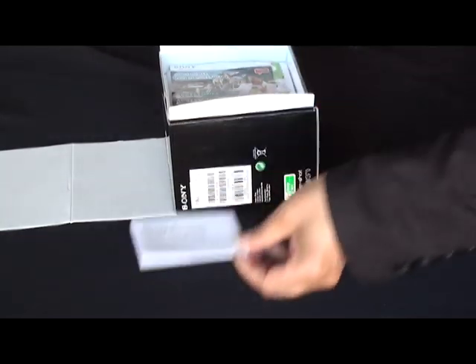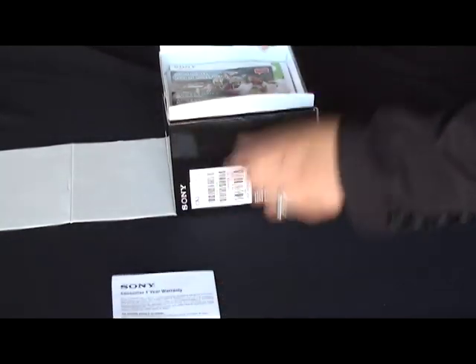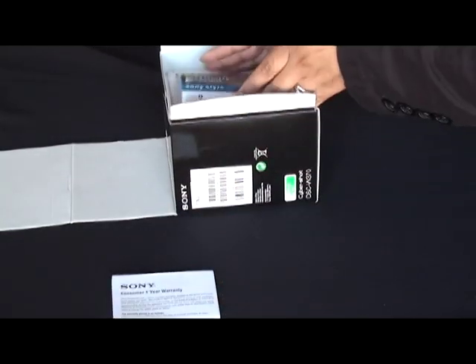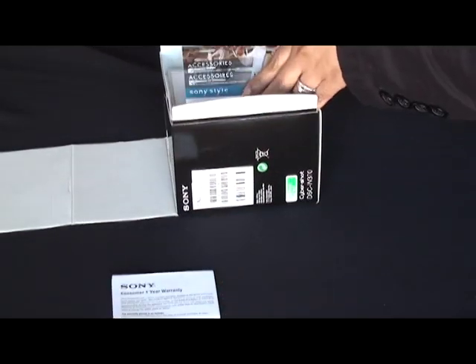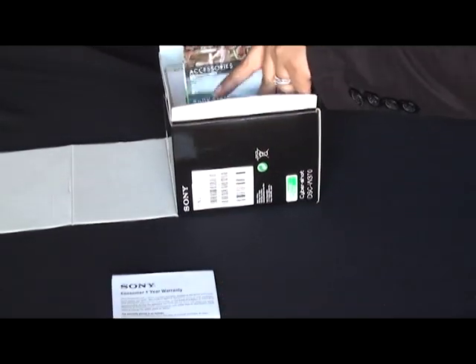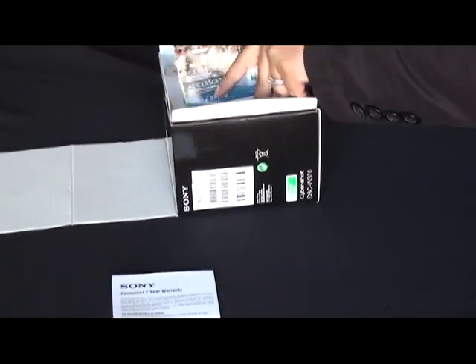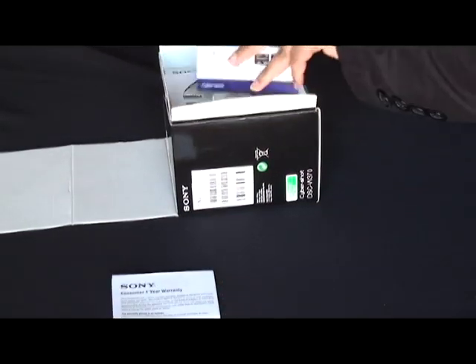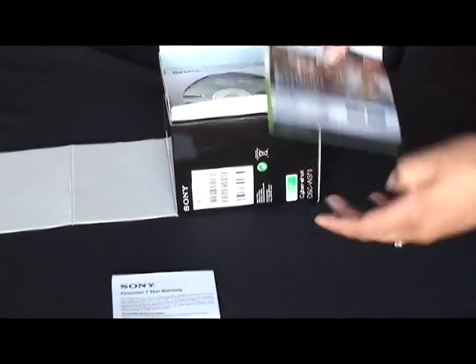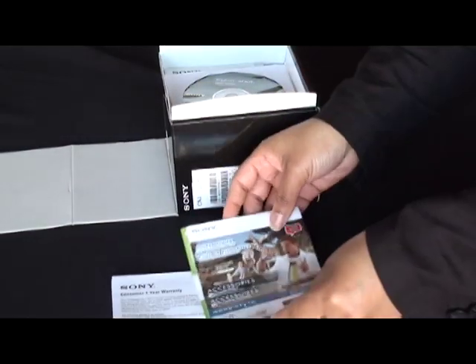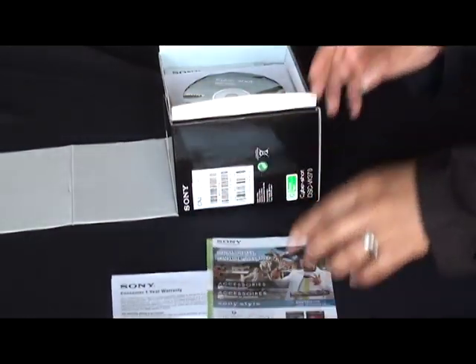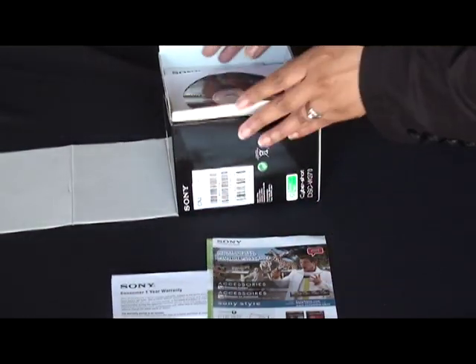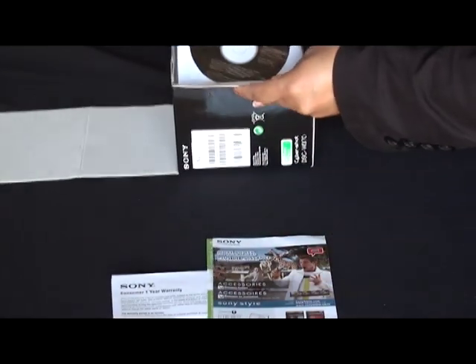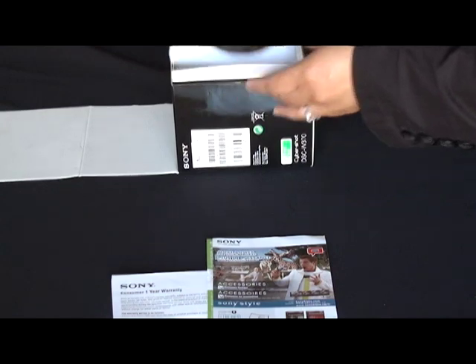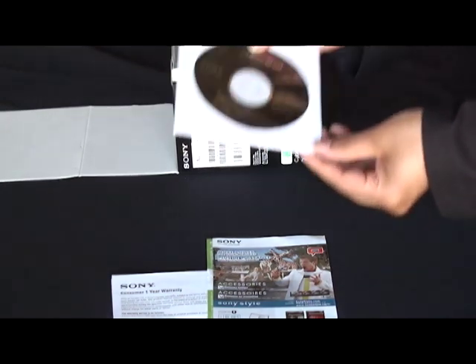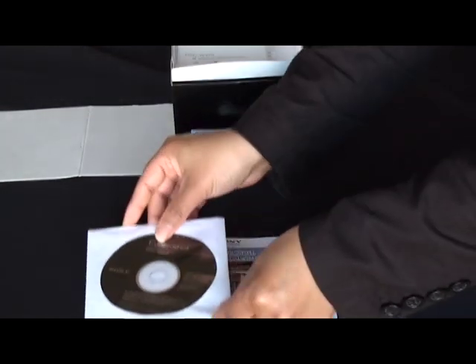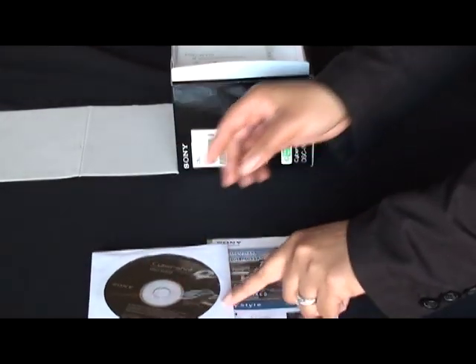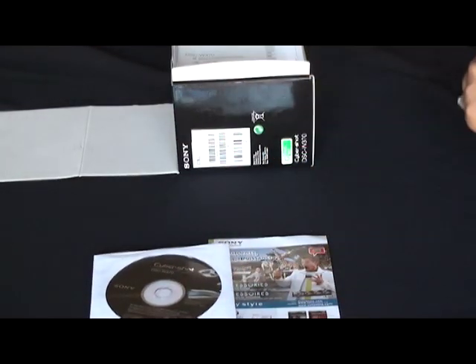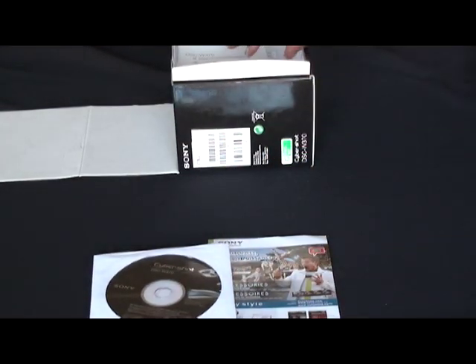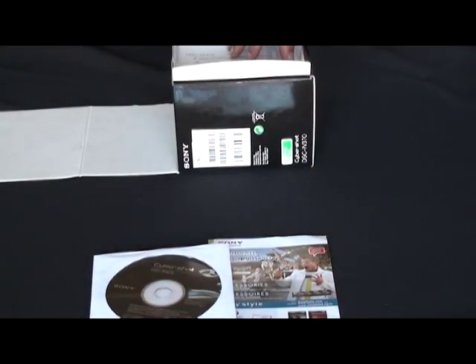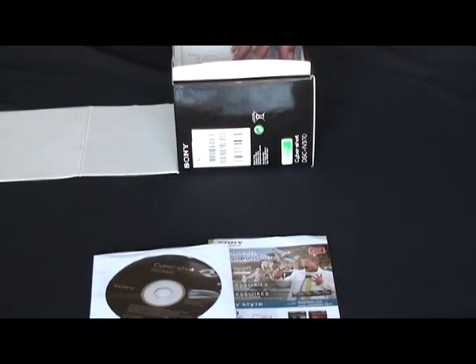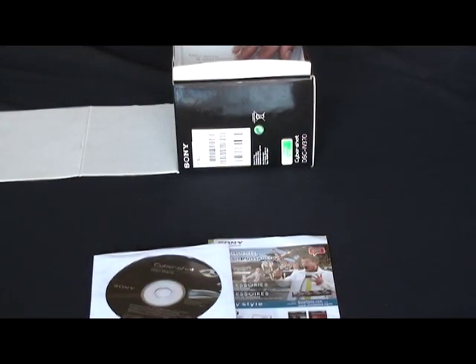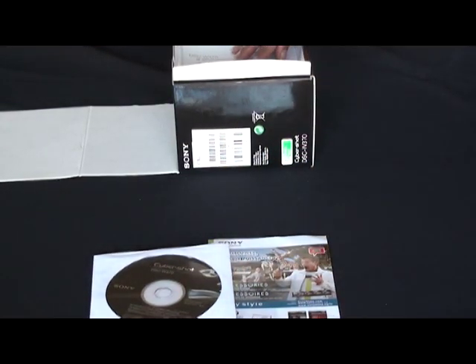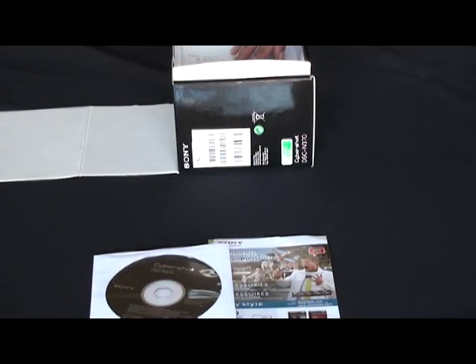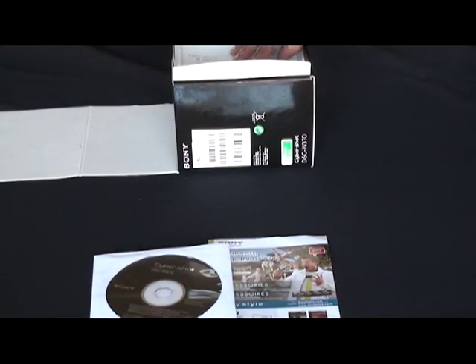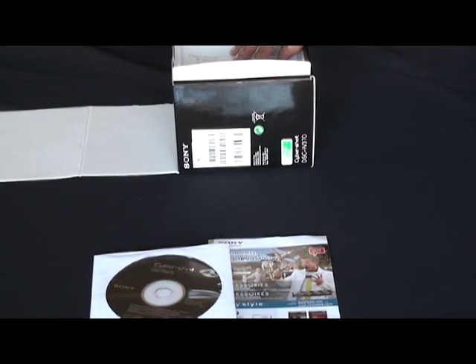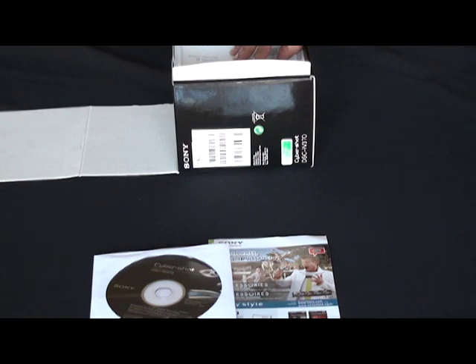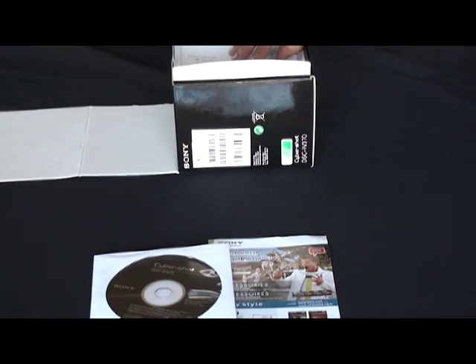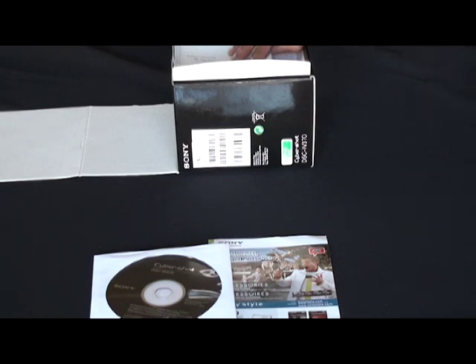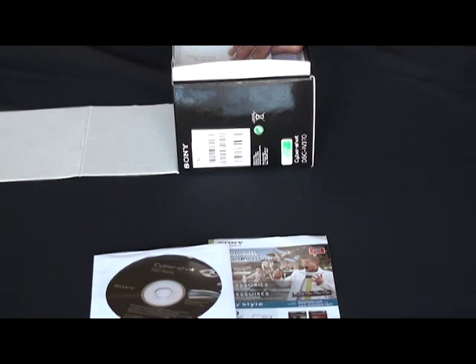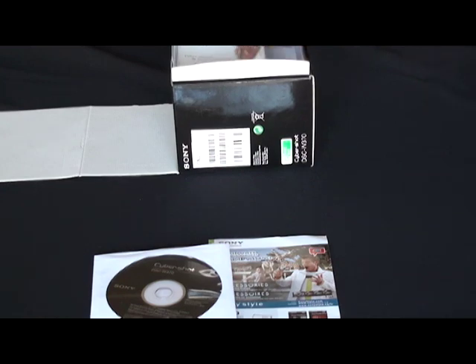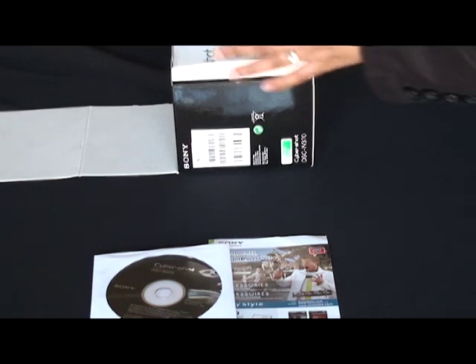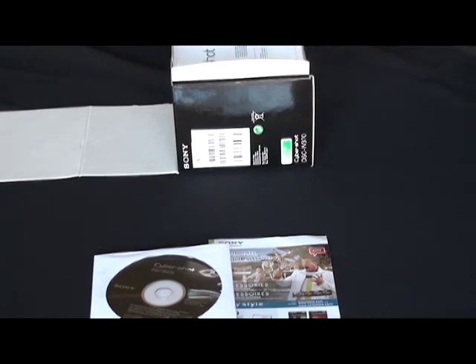So you have the warranty information, a couple of guides for optional accessories, and a software CD which has Picture Motion Browser, which is great for editing, printing, and managing your files easily.